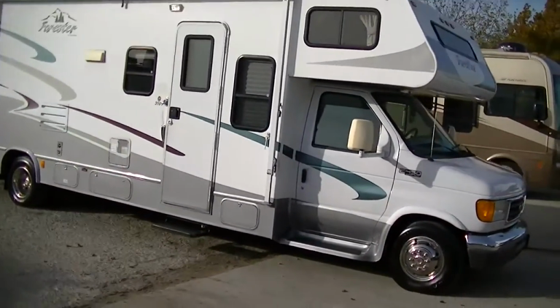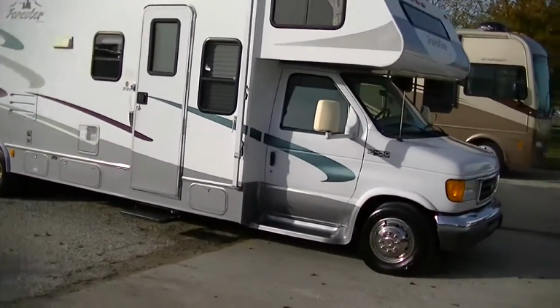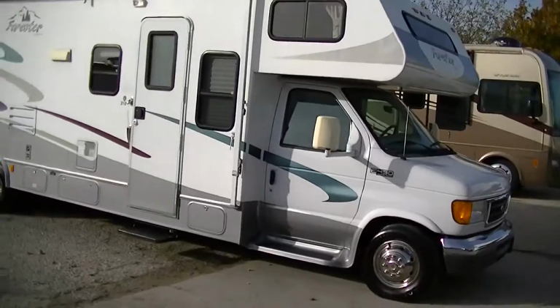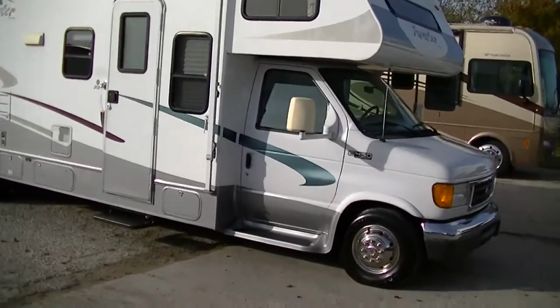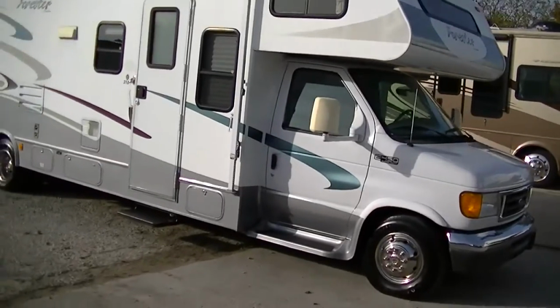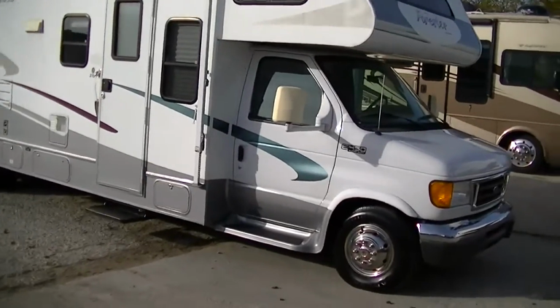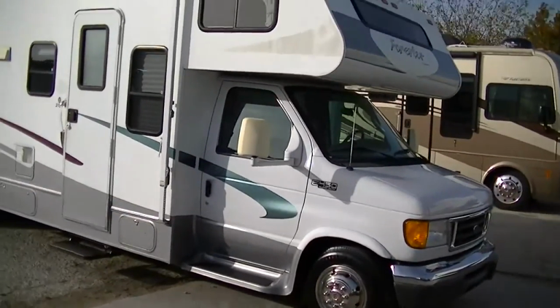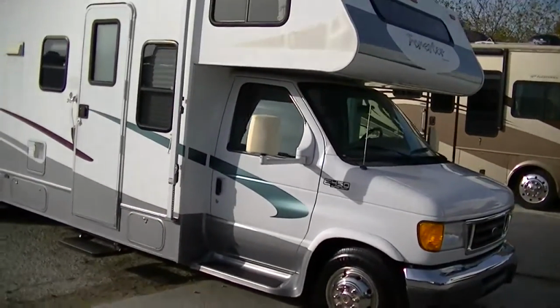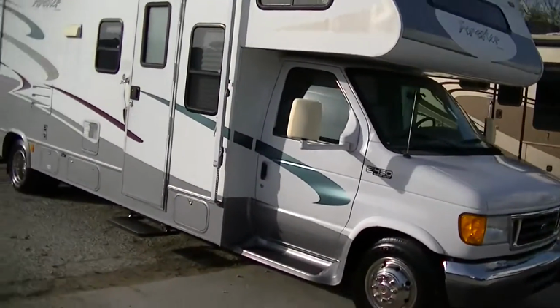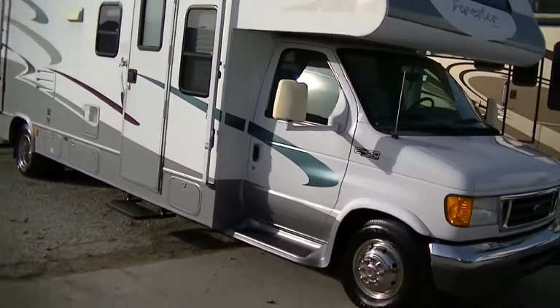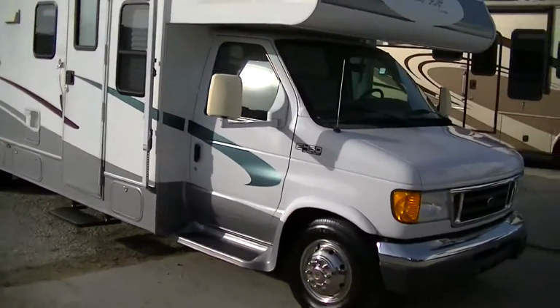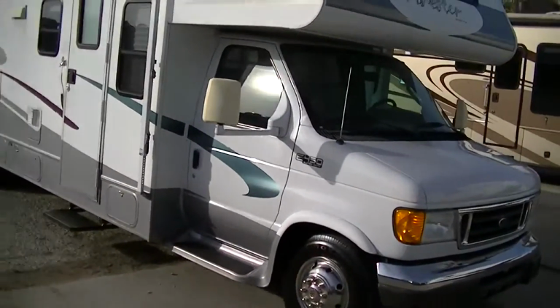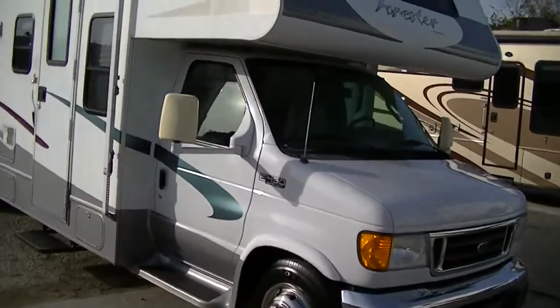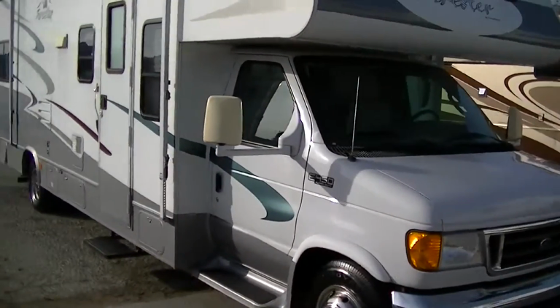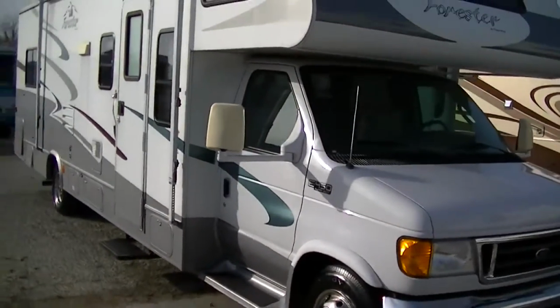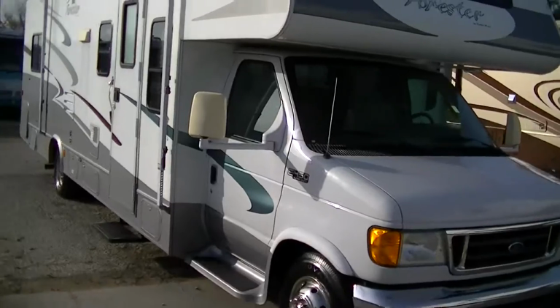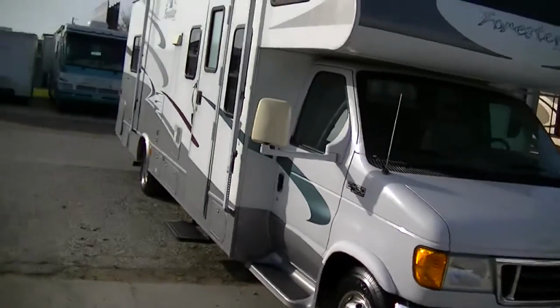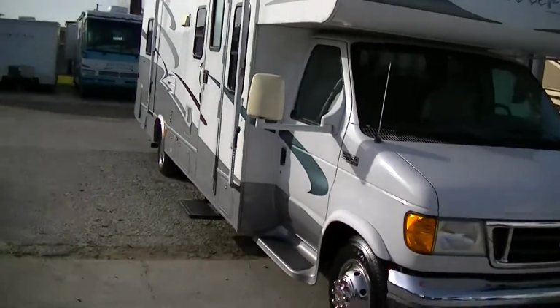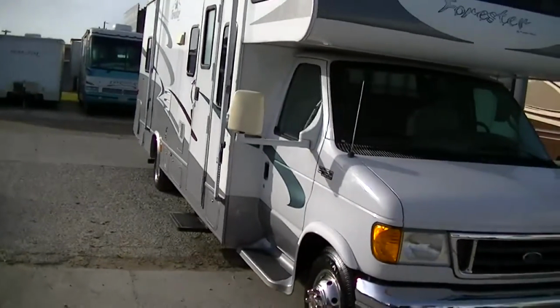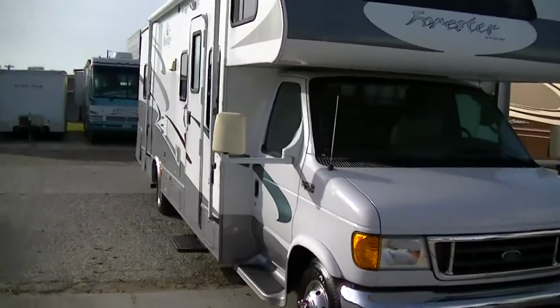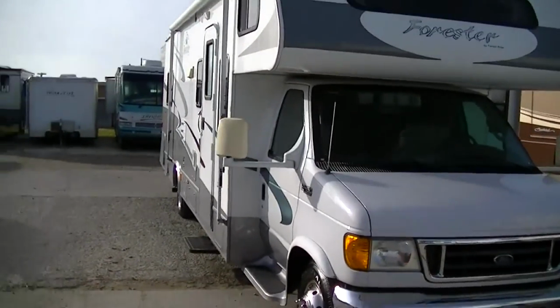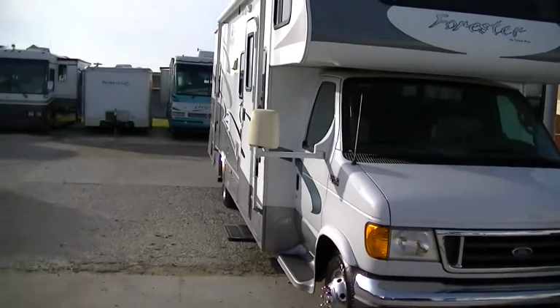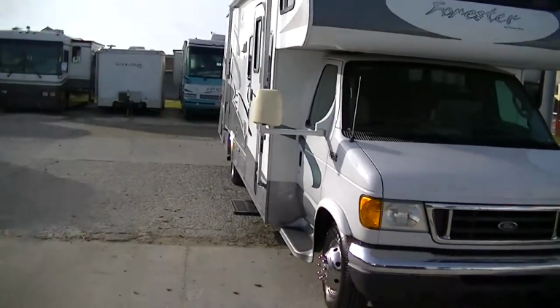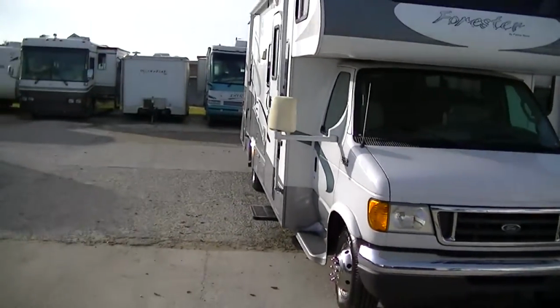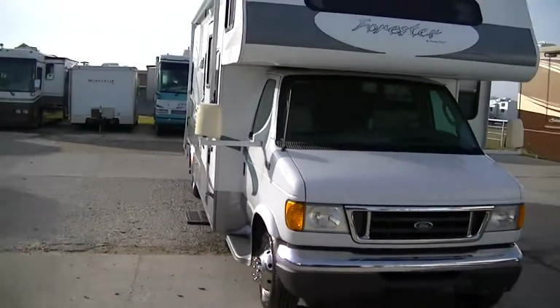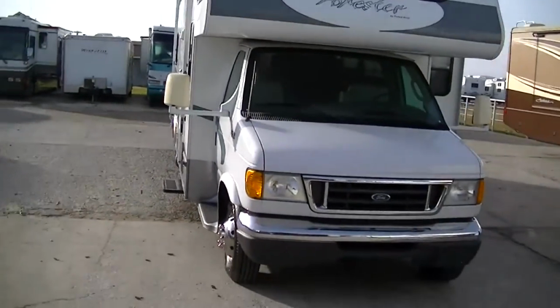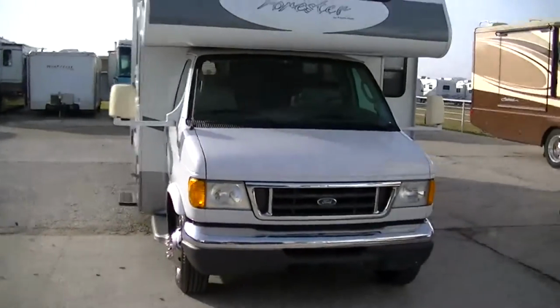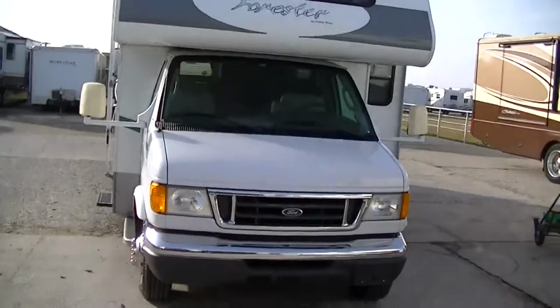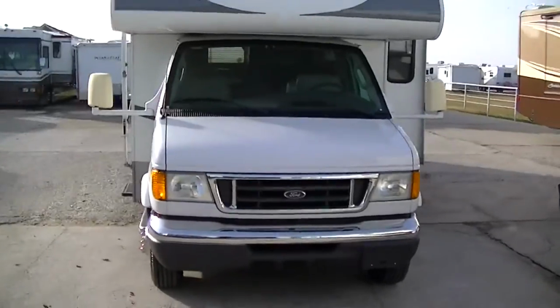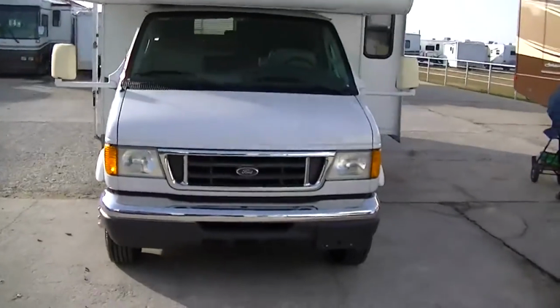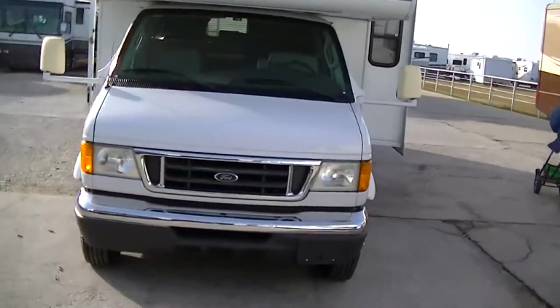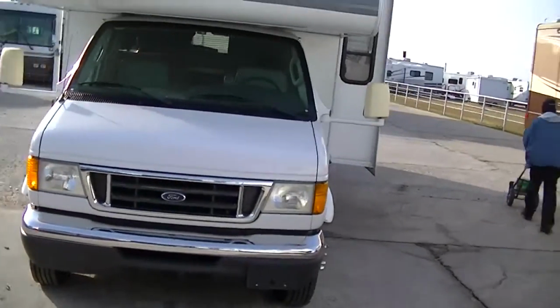Built on a heavy-duty super-duty E450 van chassis. You don't have to learn how to drive a big old rig — it's just like driving a family van, just a little bit longer.